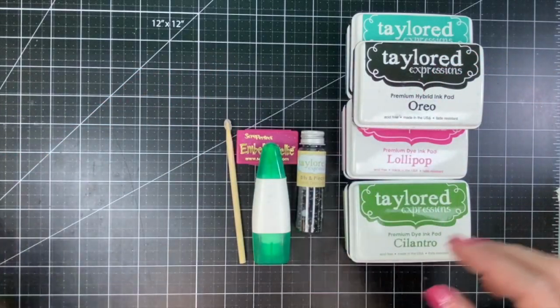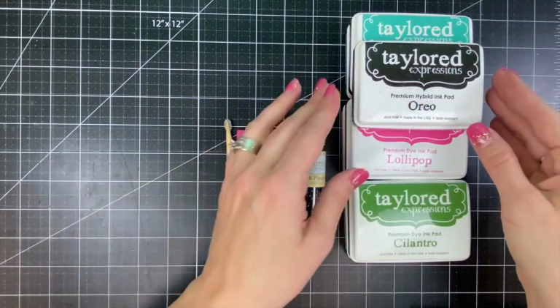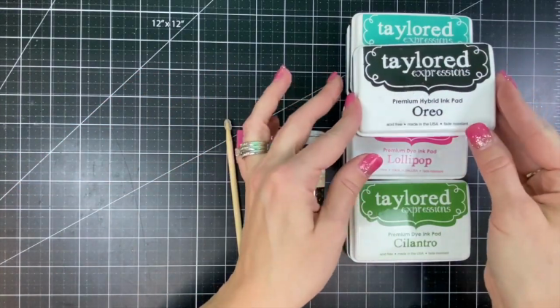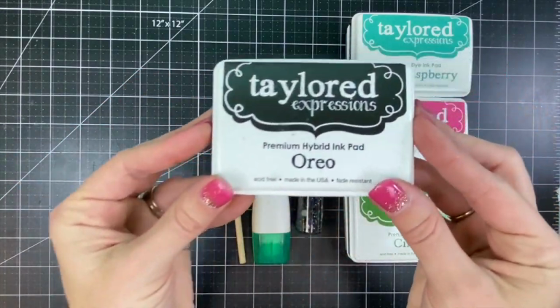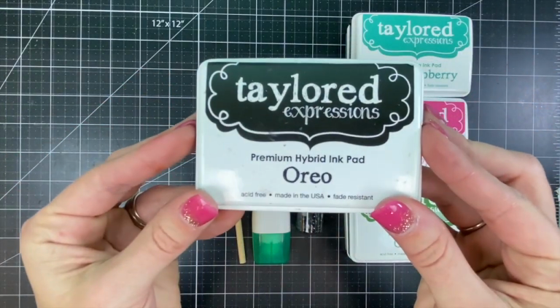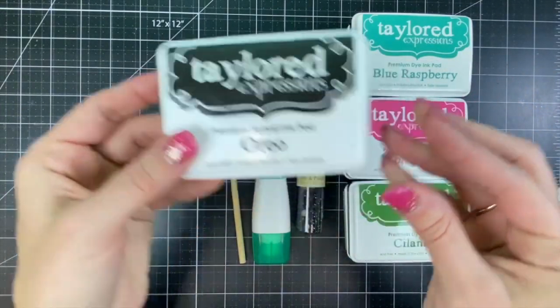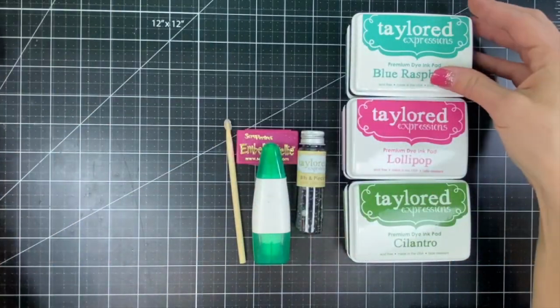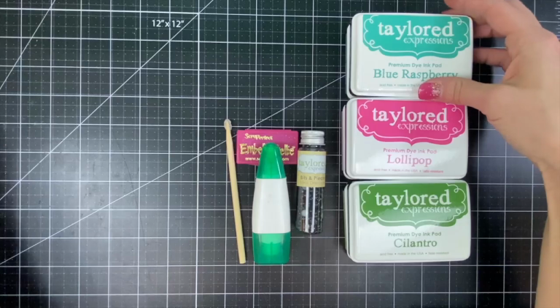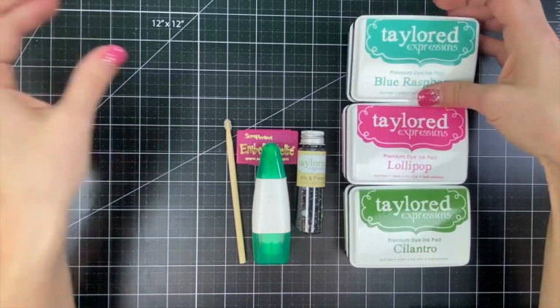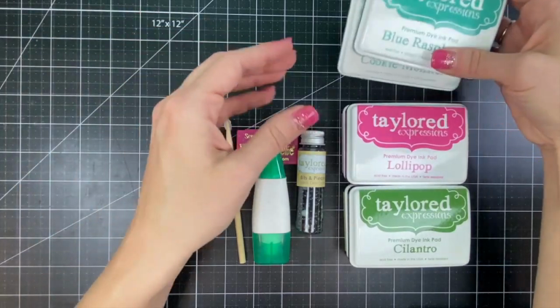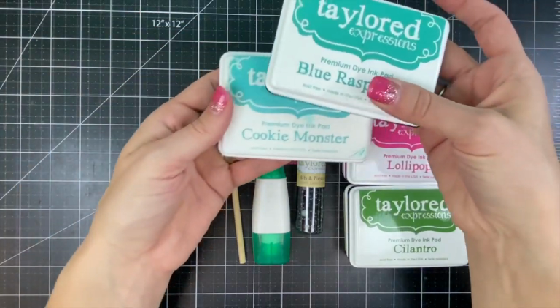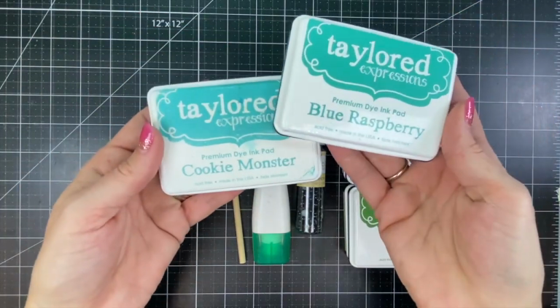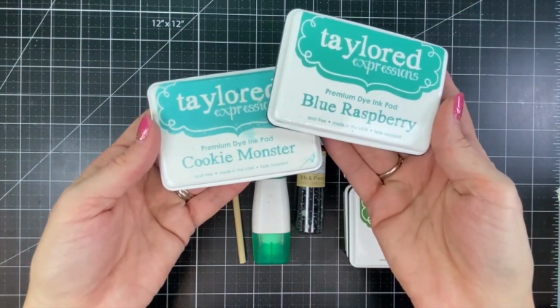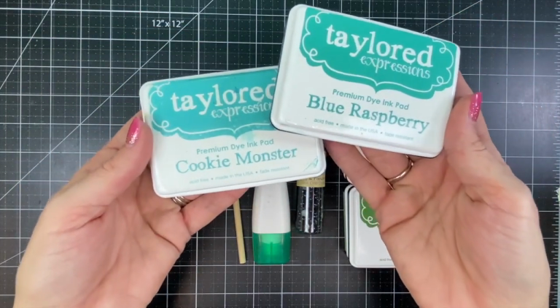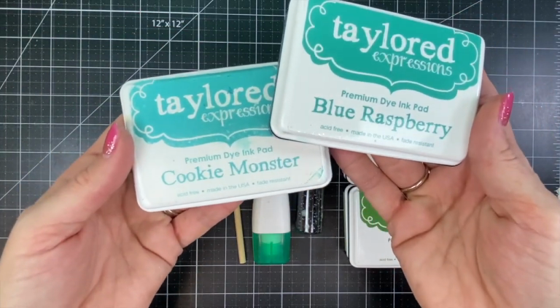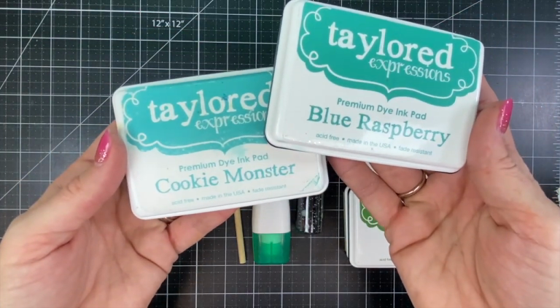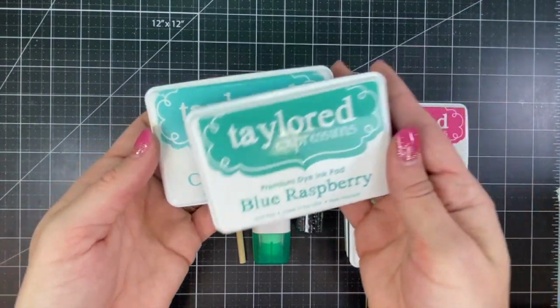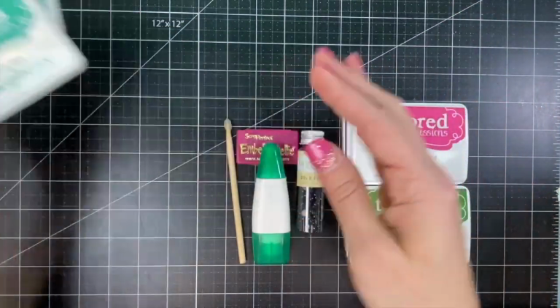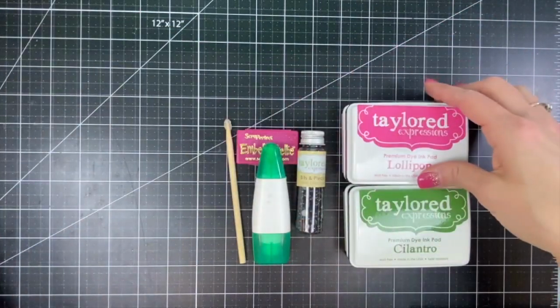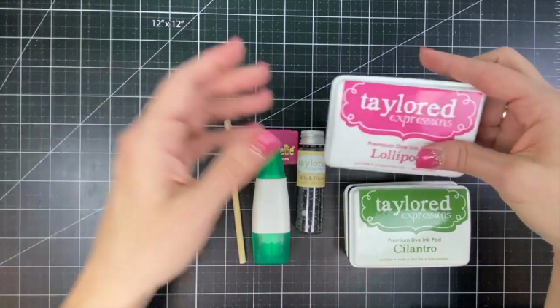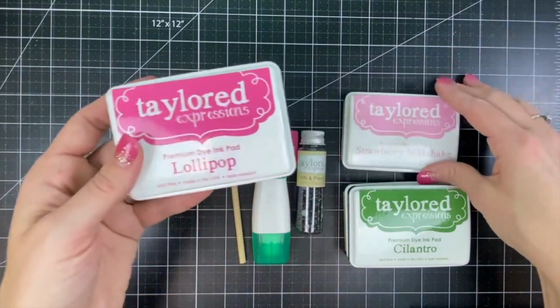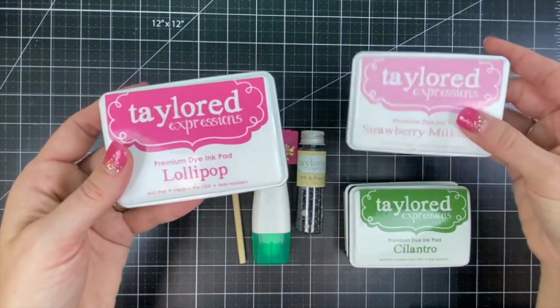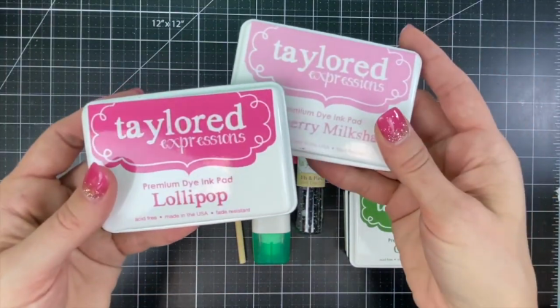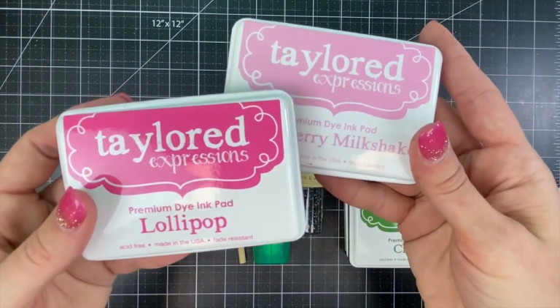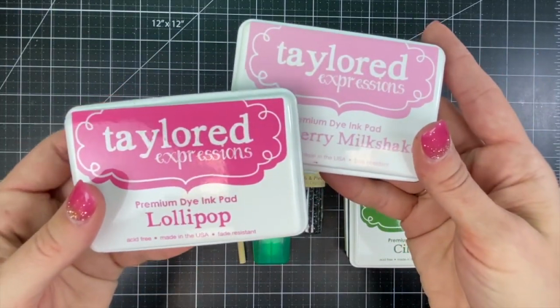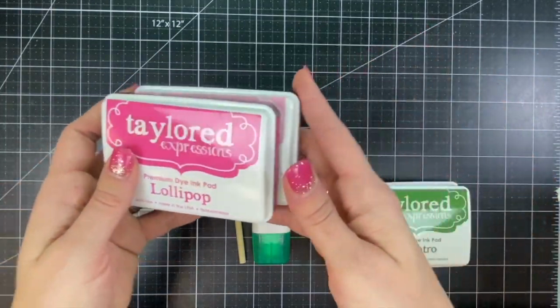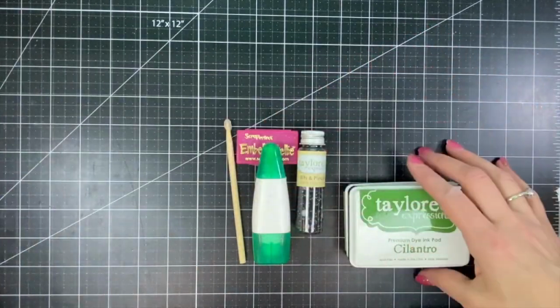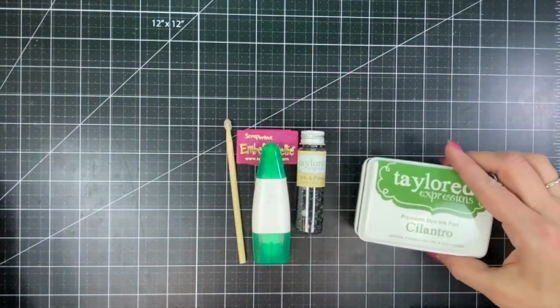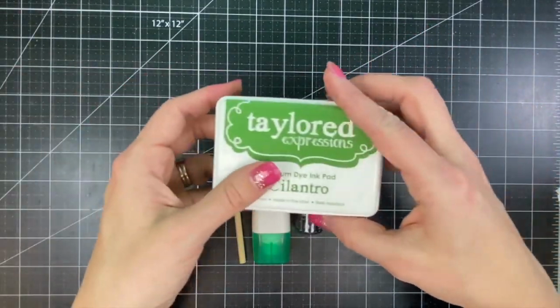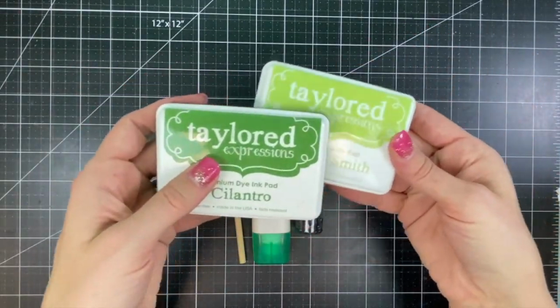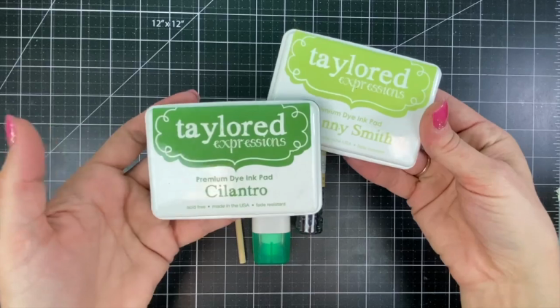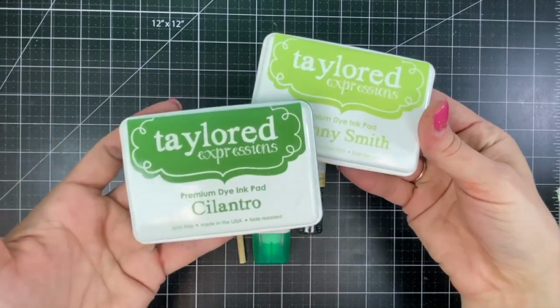For other inks I'll be using Oreo on the background, and I chose three different coordinating color combinations: Cookie Monster and Blue Raspberry, Lollipop and Strawberry Milkshake, and Cilantro and Granny Smith.